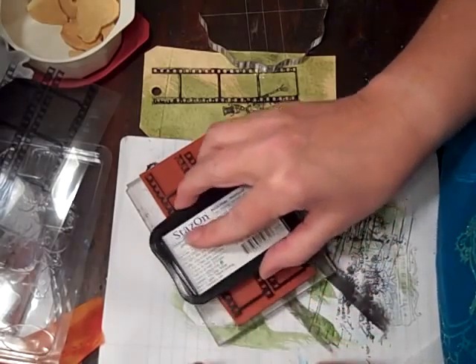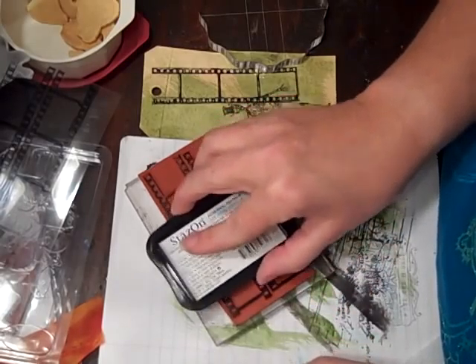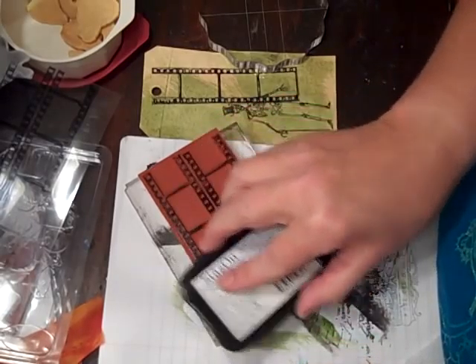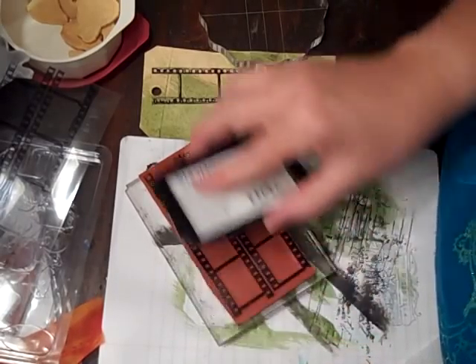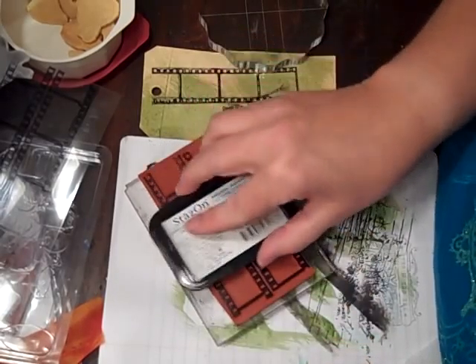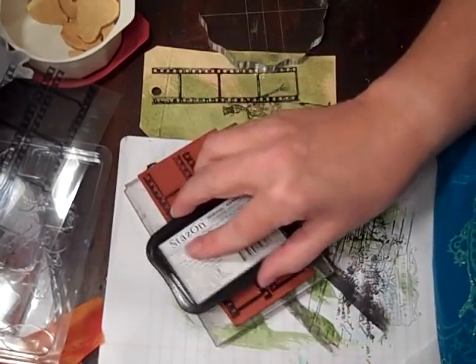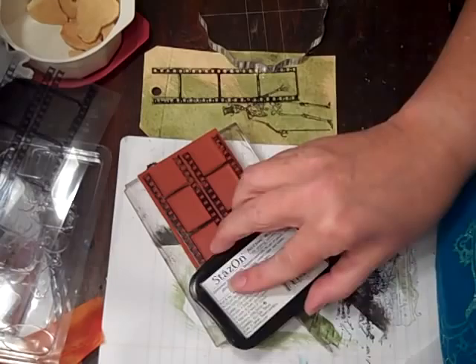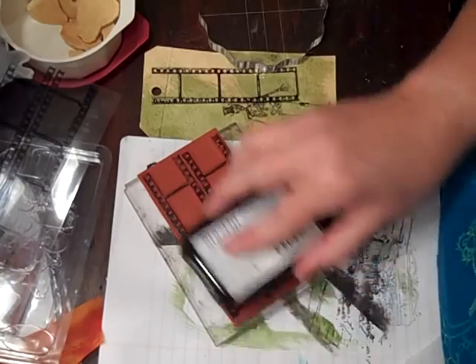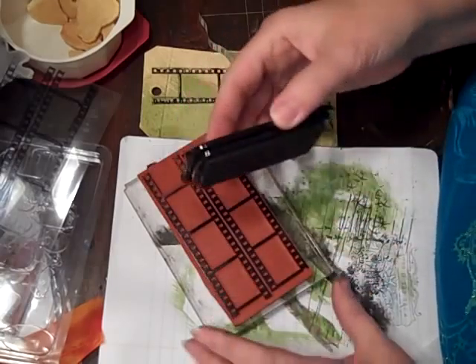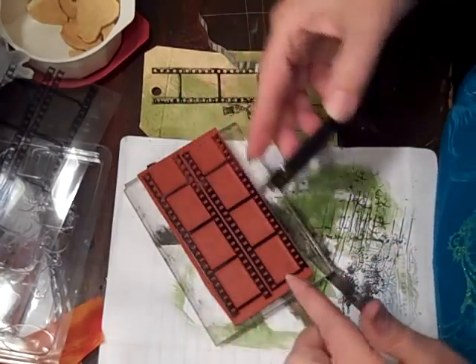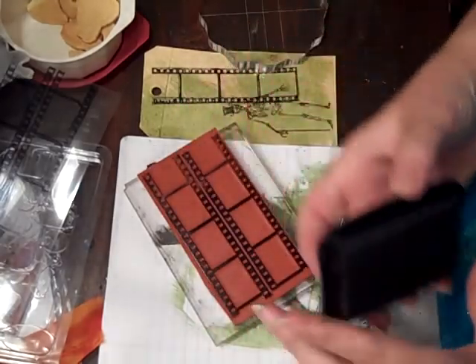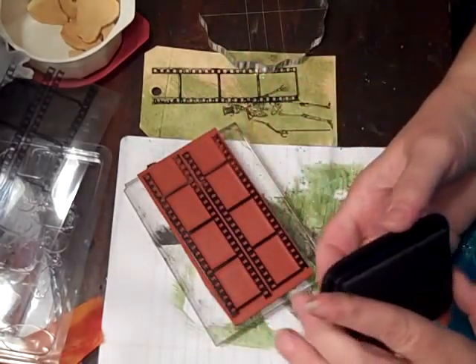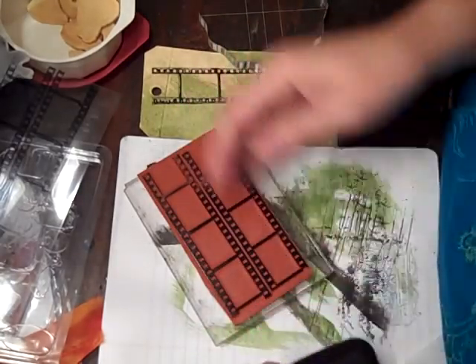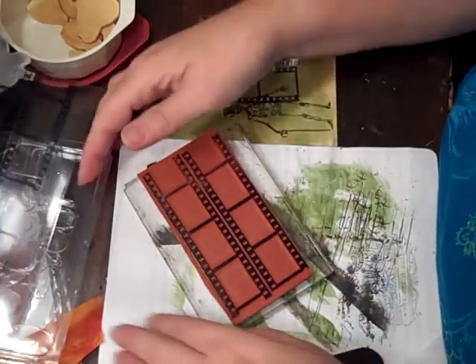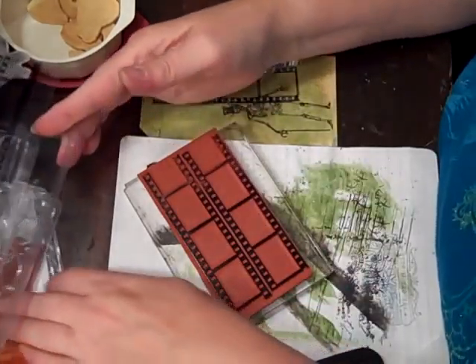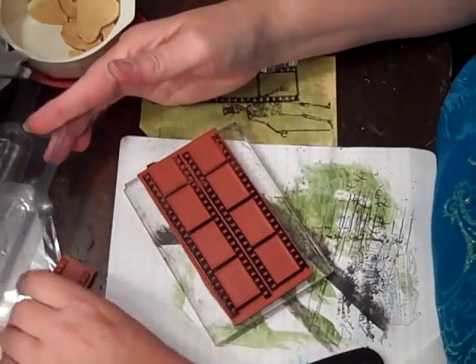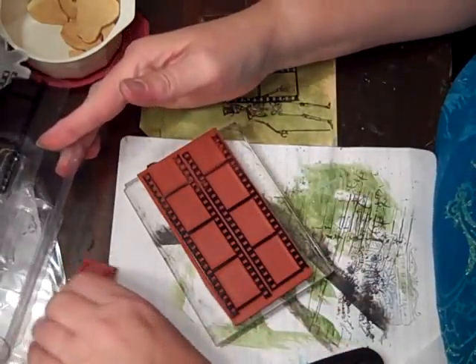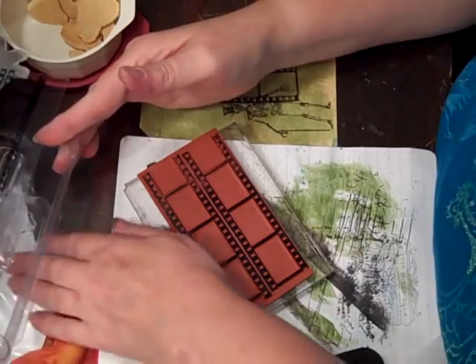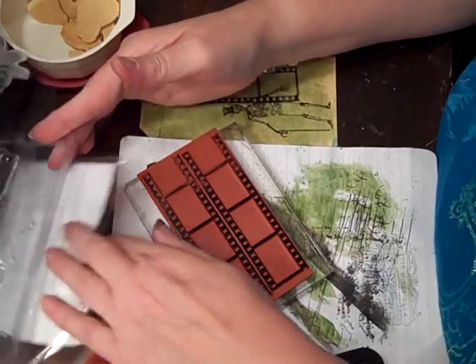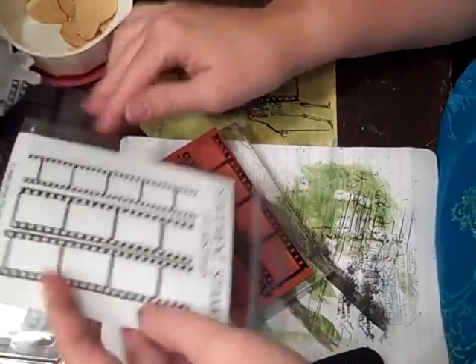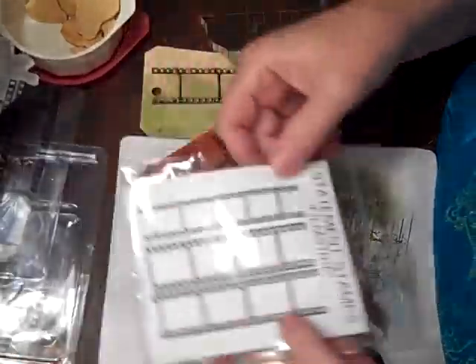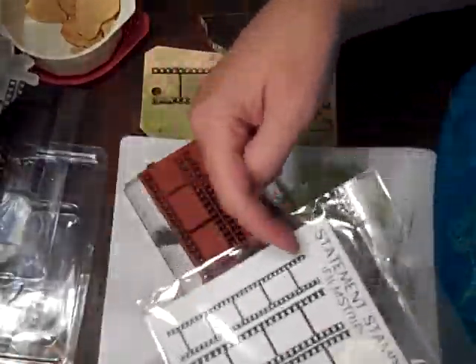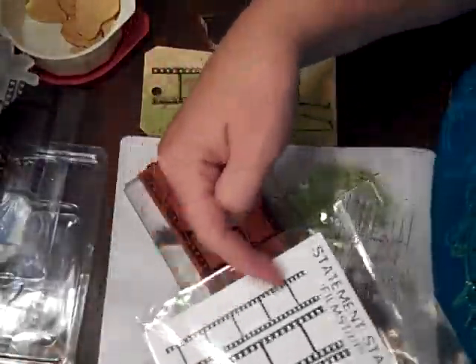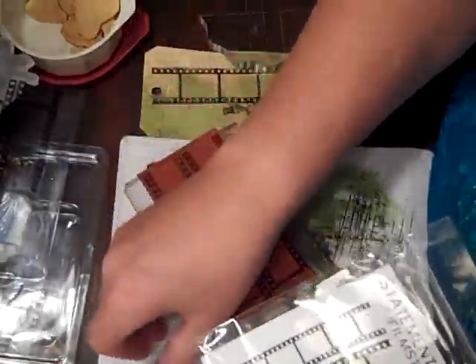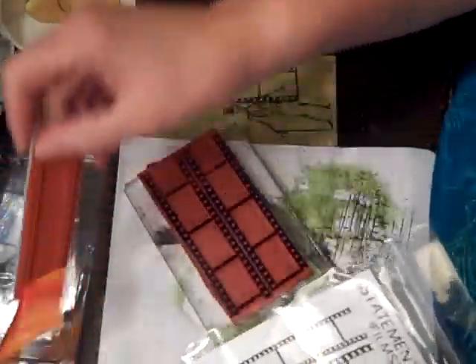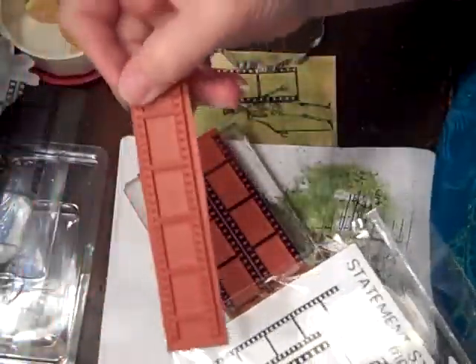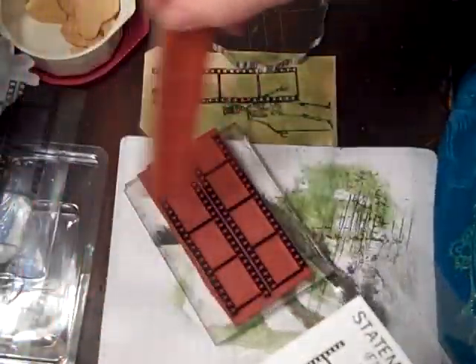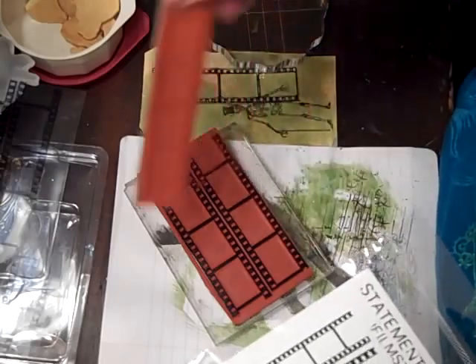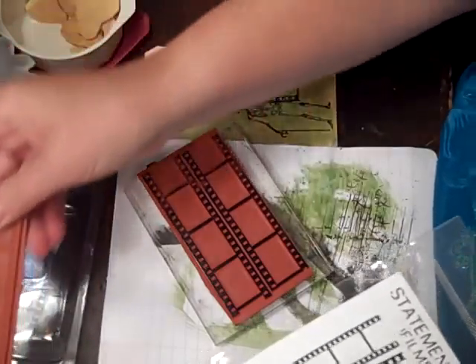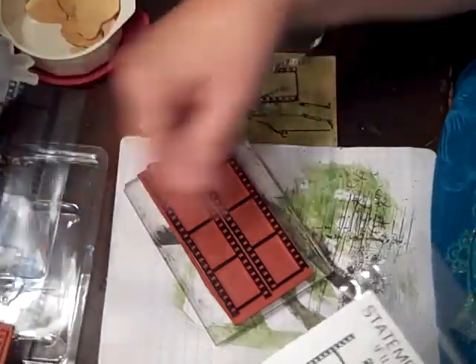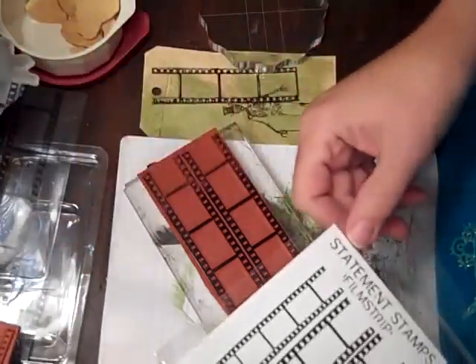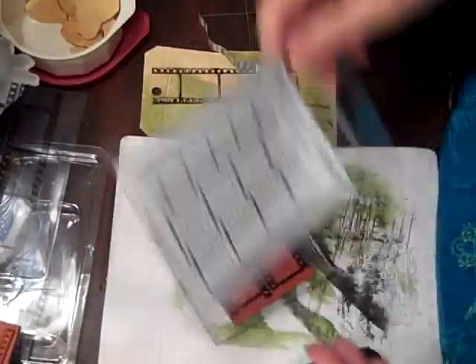I think Red Lead has a video on it too, but this is their stamp set. It comes with another set for a strip that's narrow, but I wanted to cut it off because I only want the wide ones.